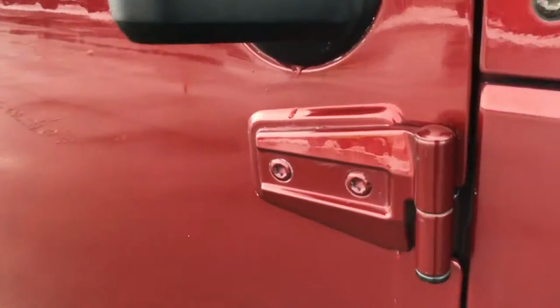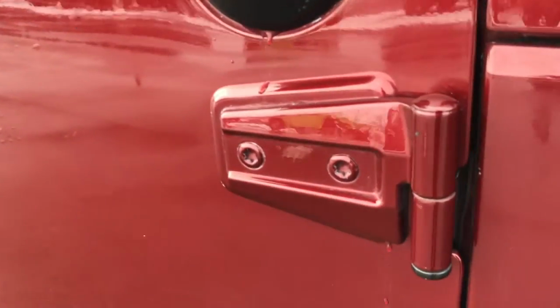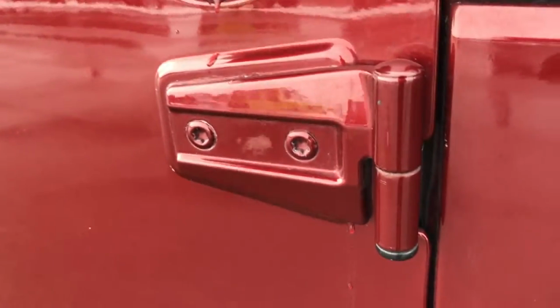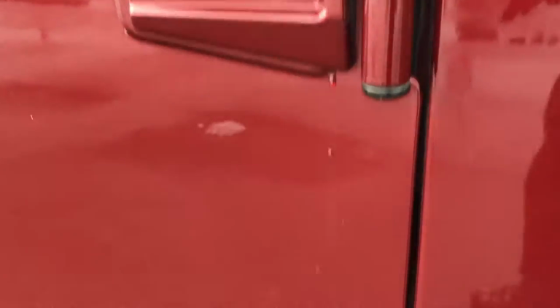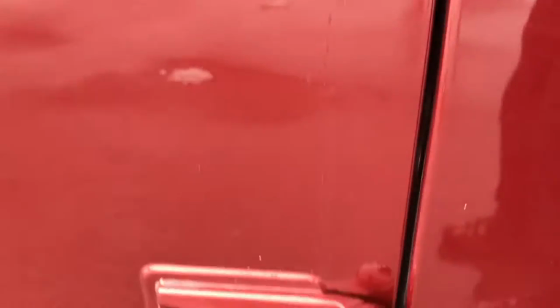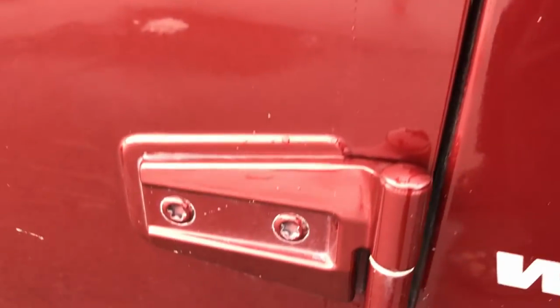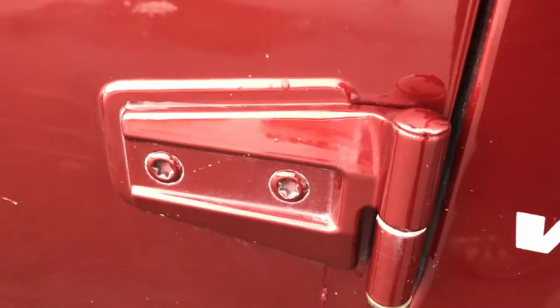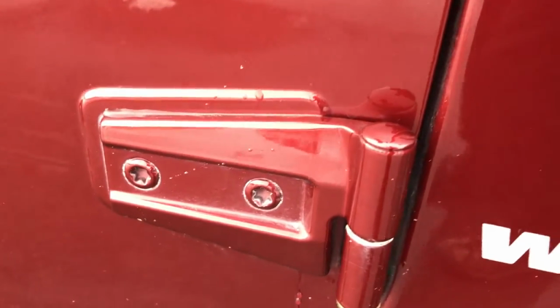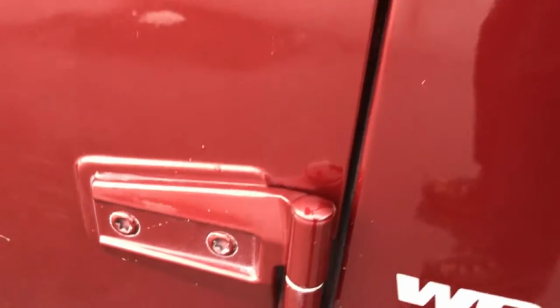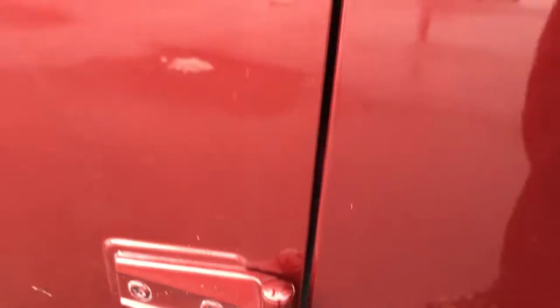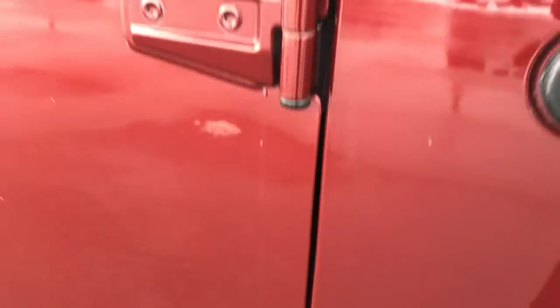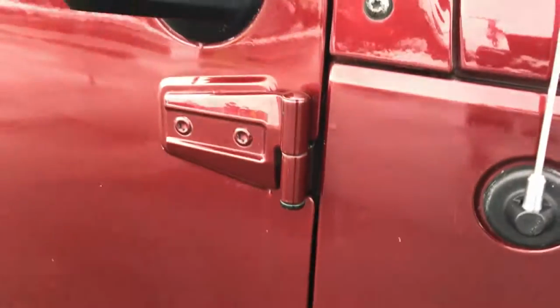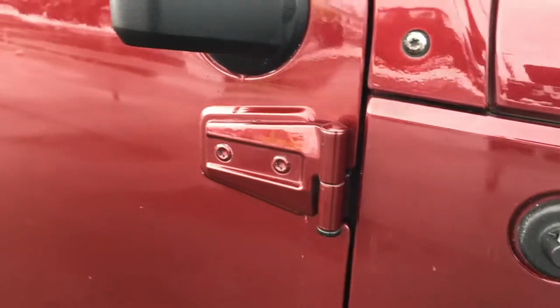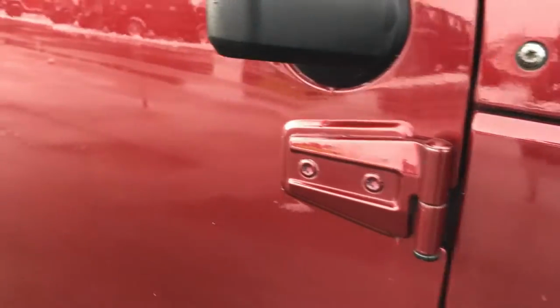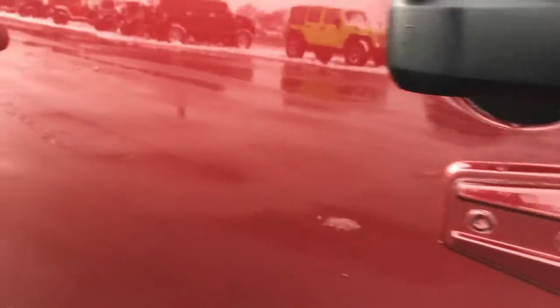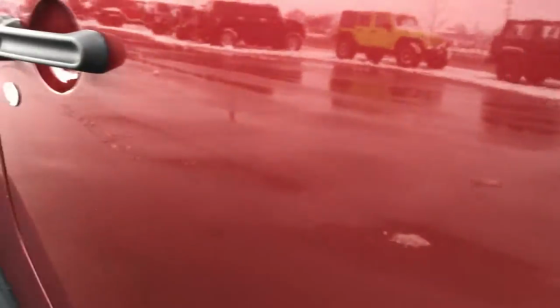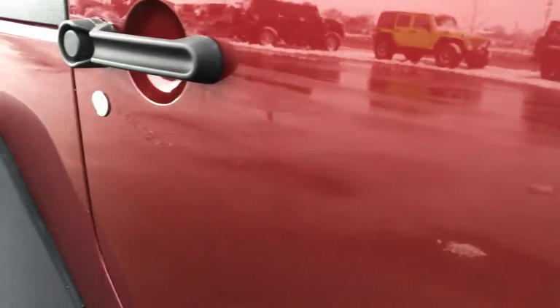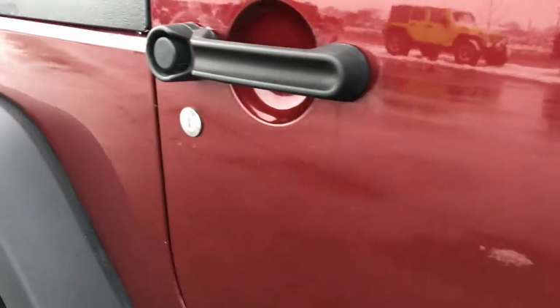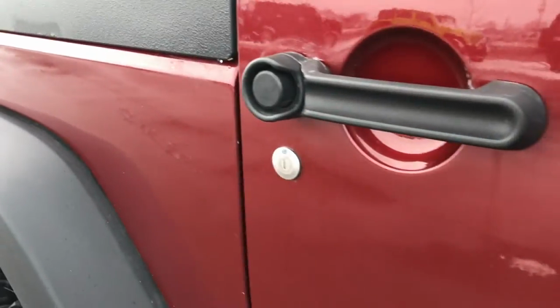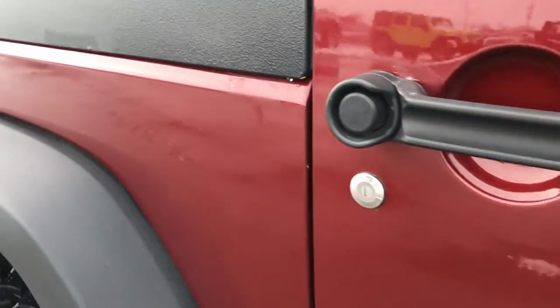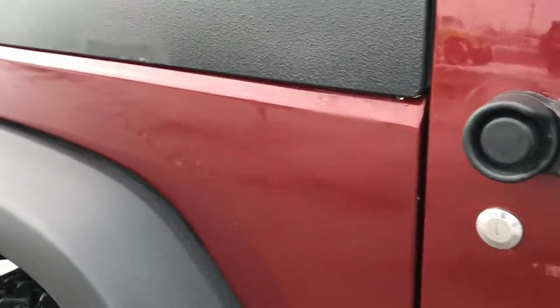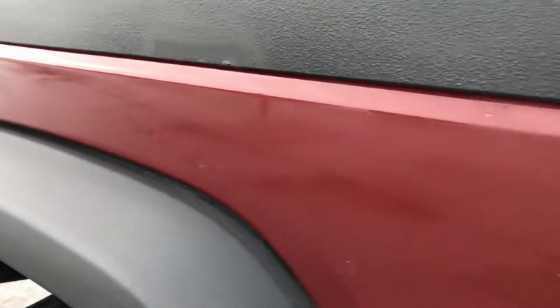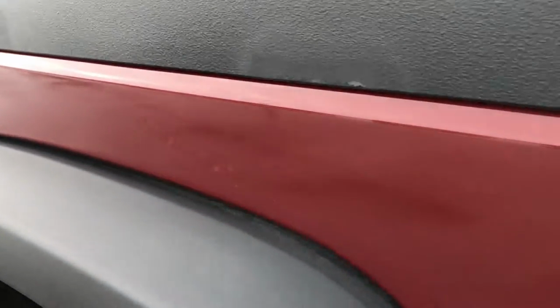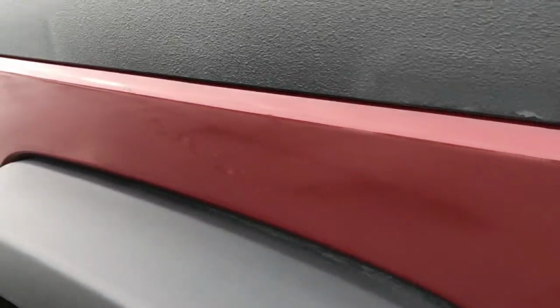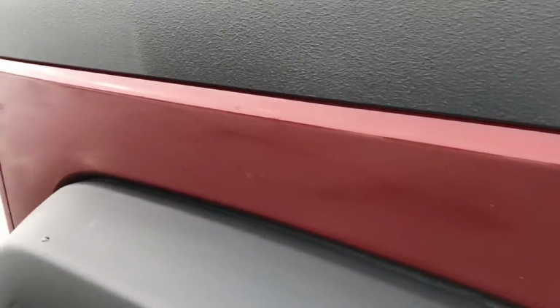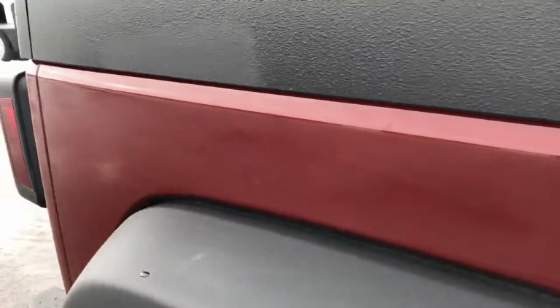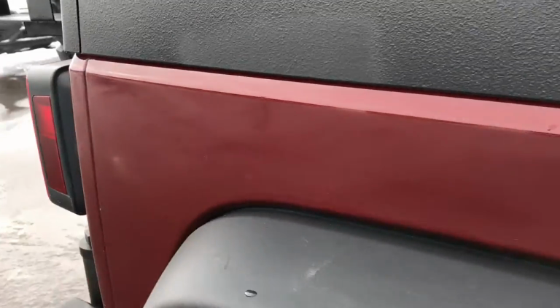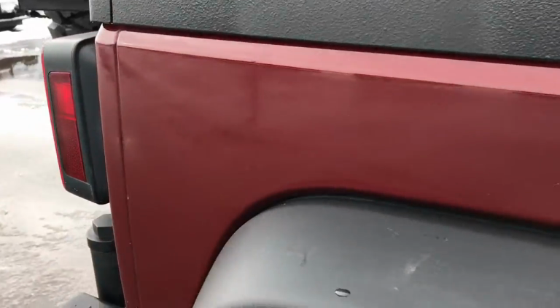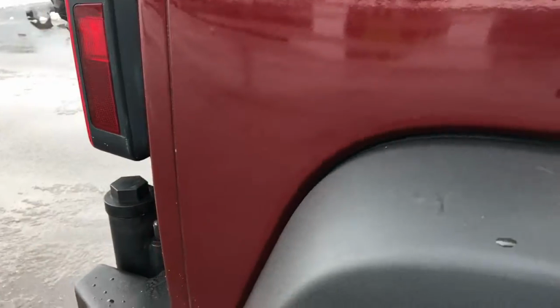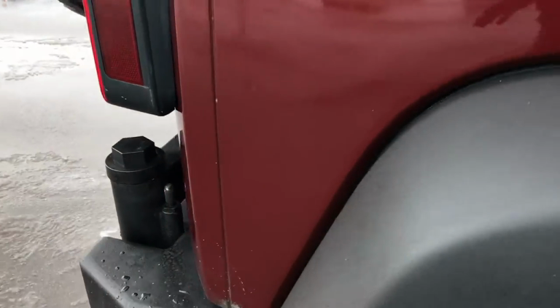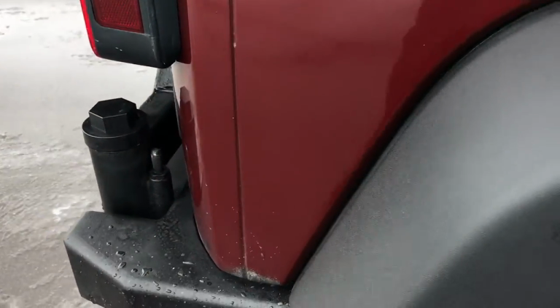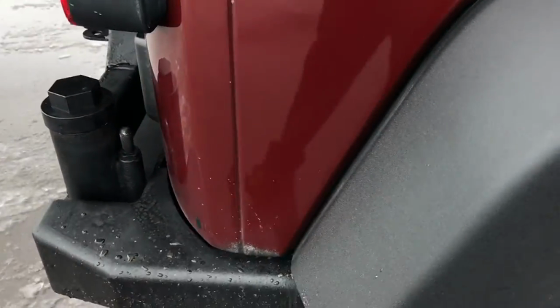Door hinges are in excellent condition — there's no corrosion on them, which is nice. Very nice and clean down this side of the vehicle.